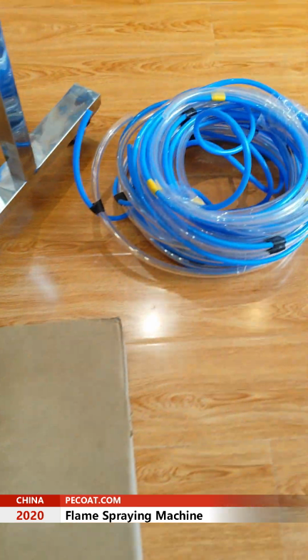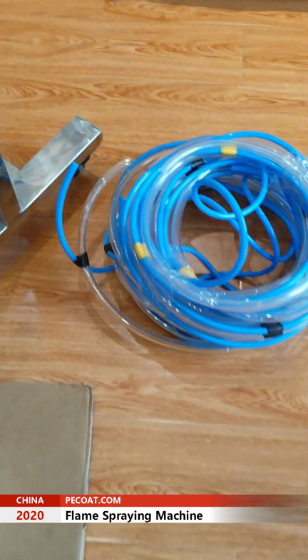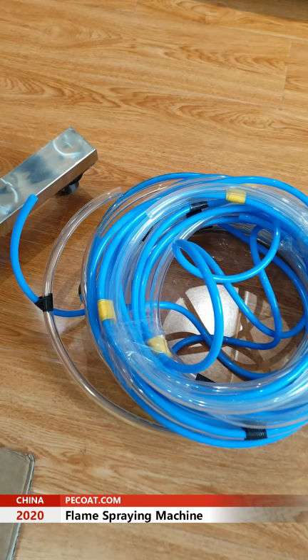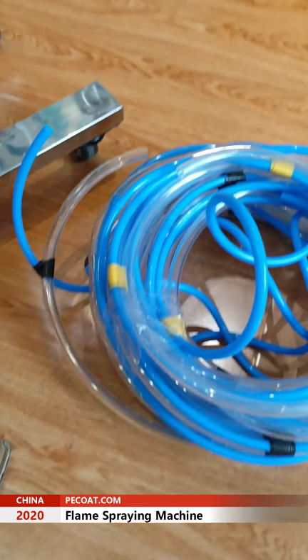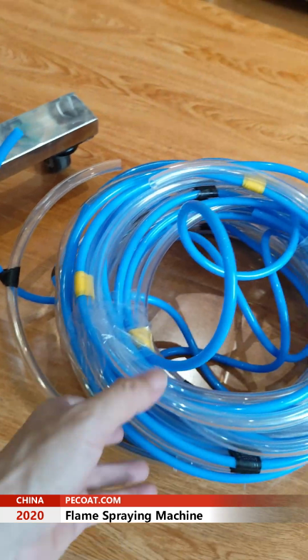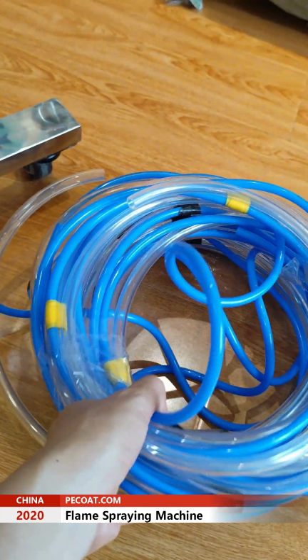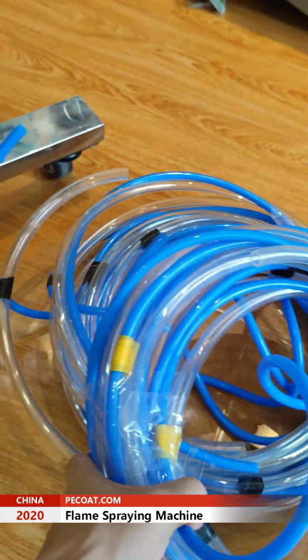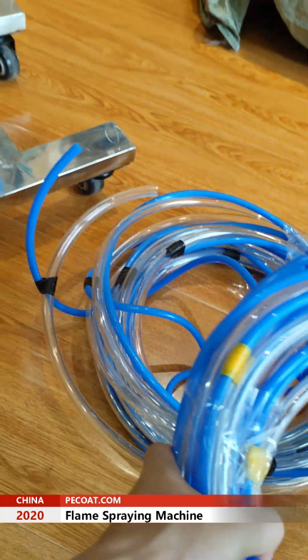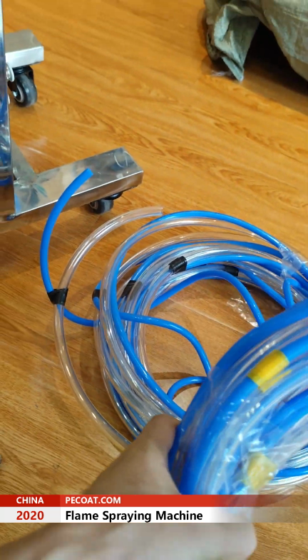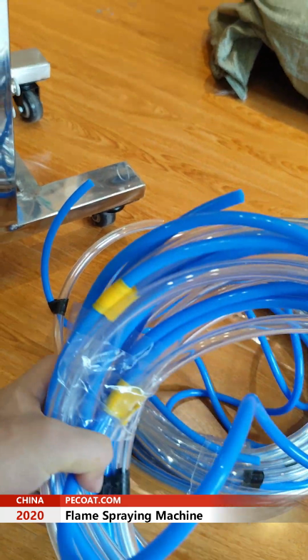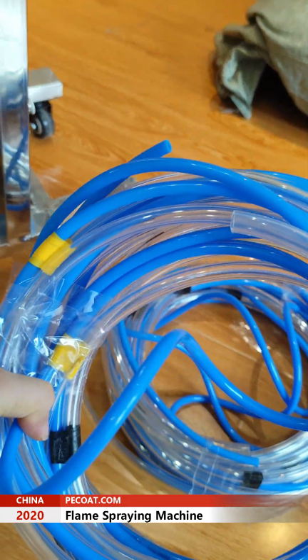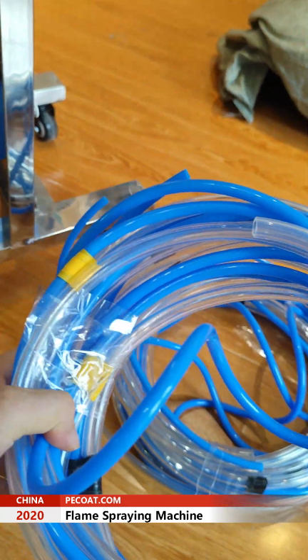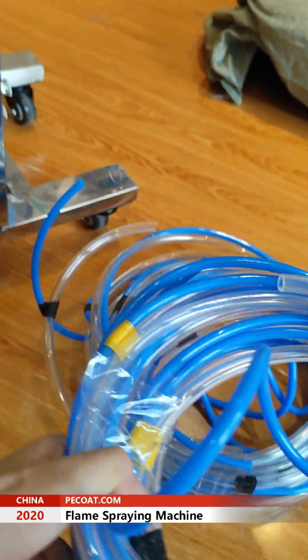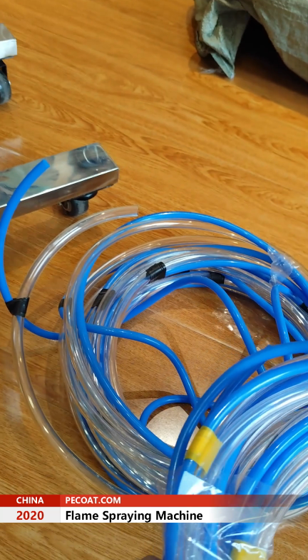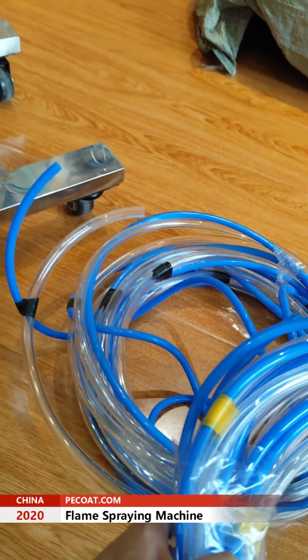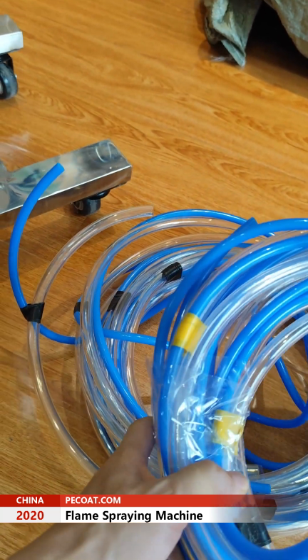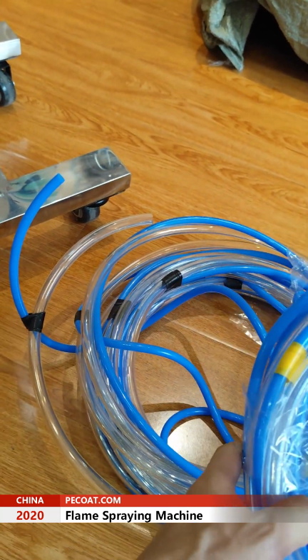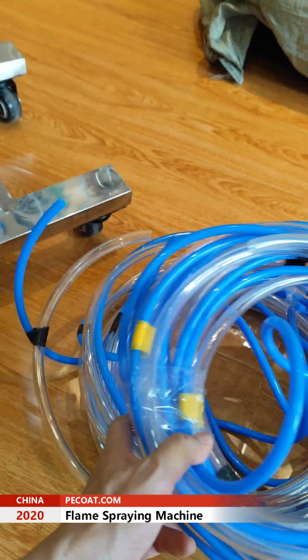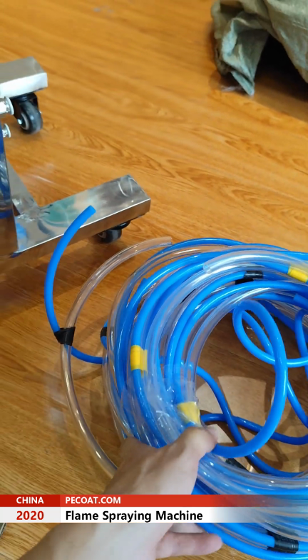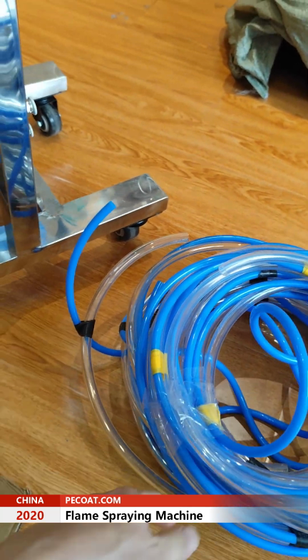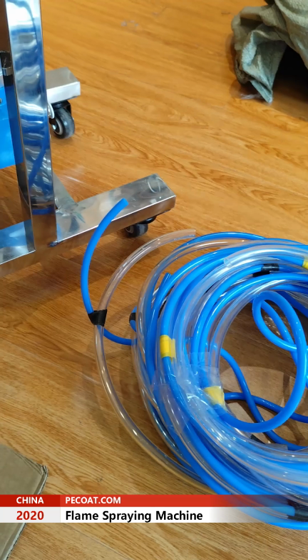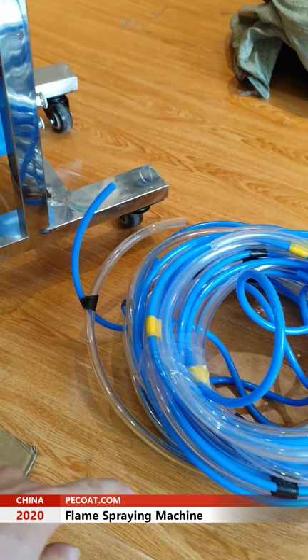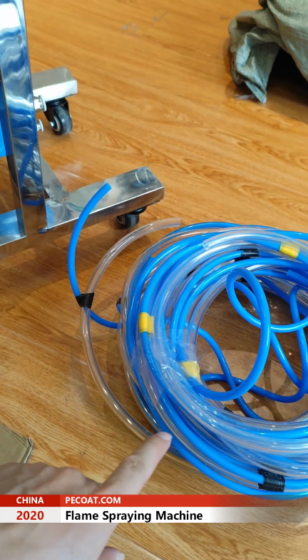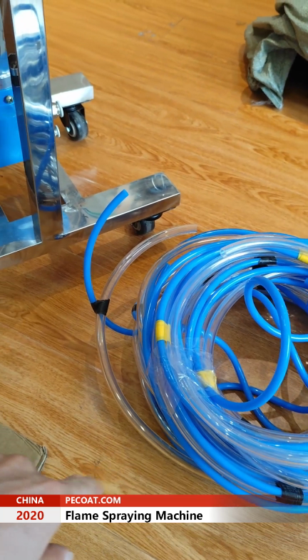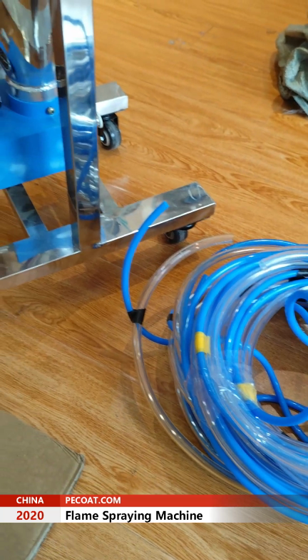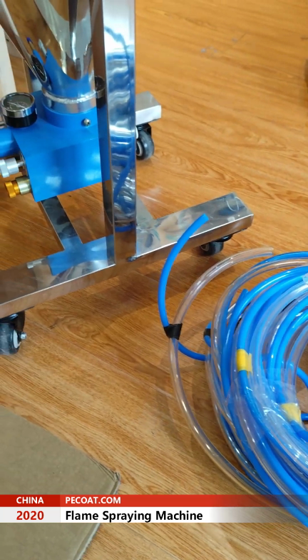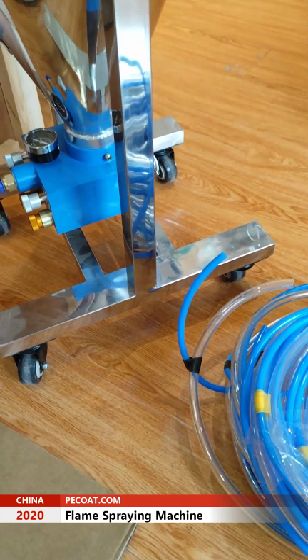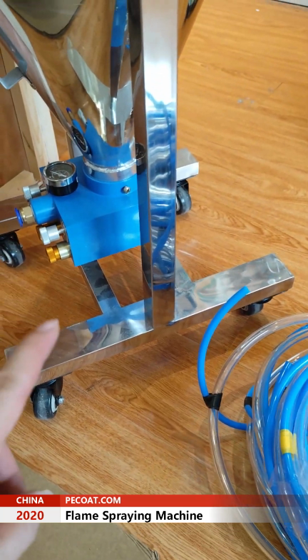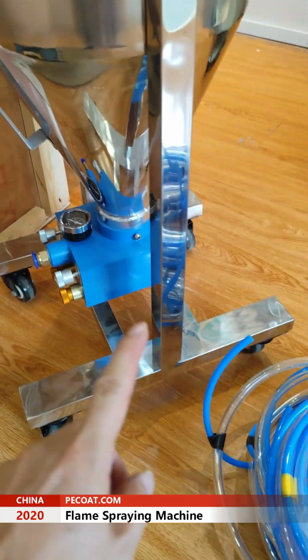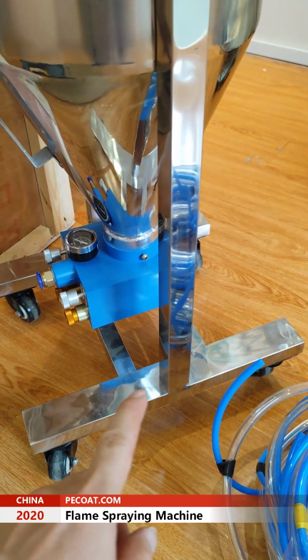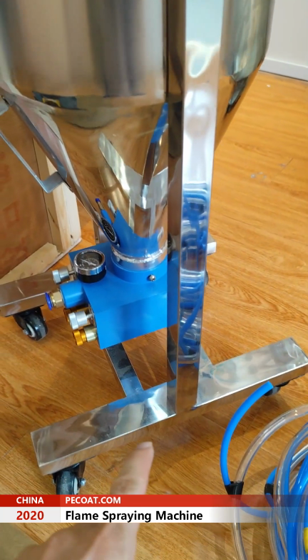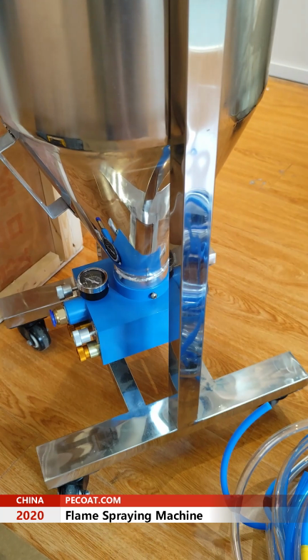Here is the tube. One tube is for one gun, so totally two tubes. The tube connects the supreme gun with a powder tank.